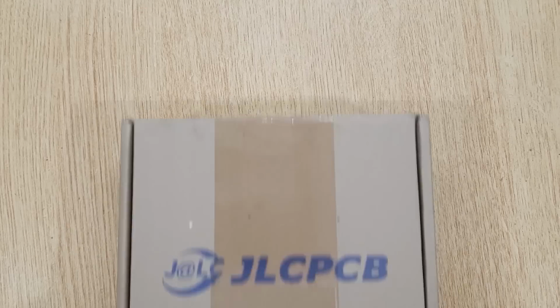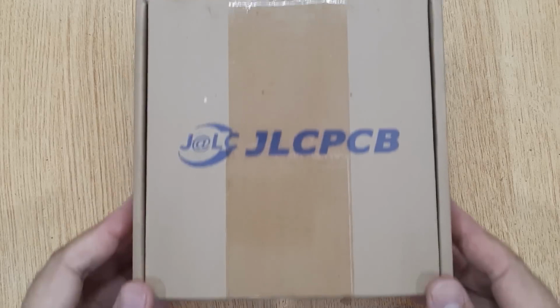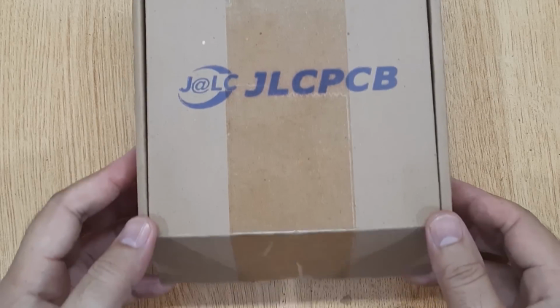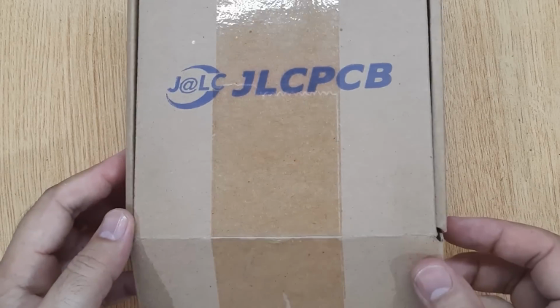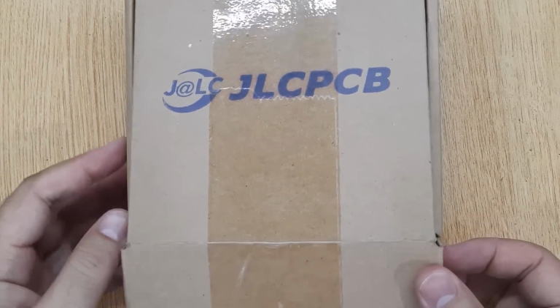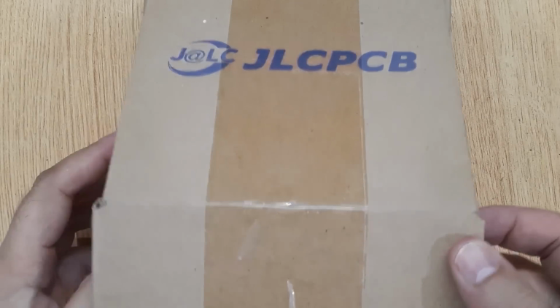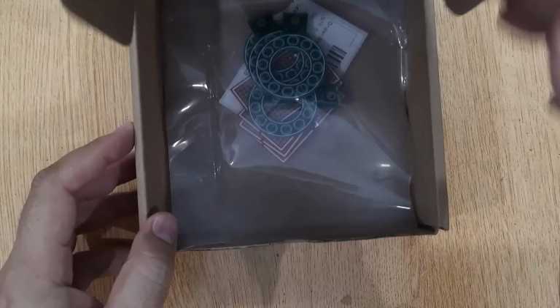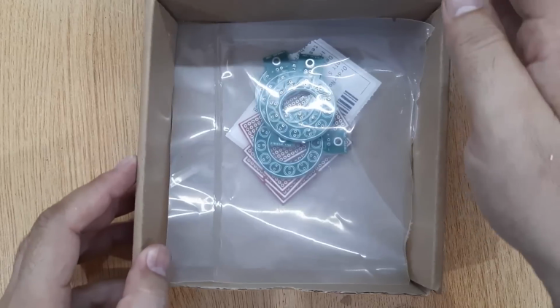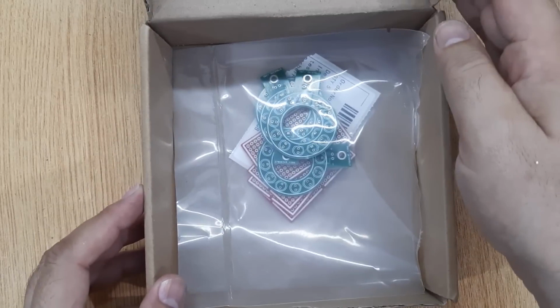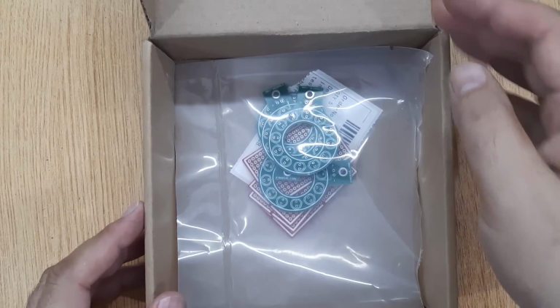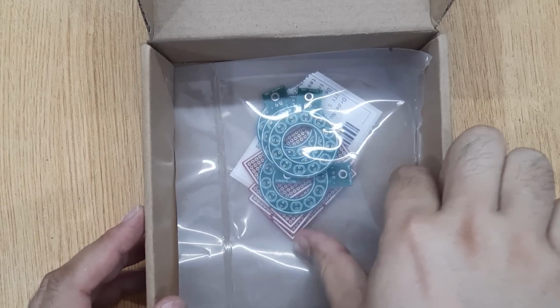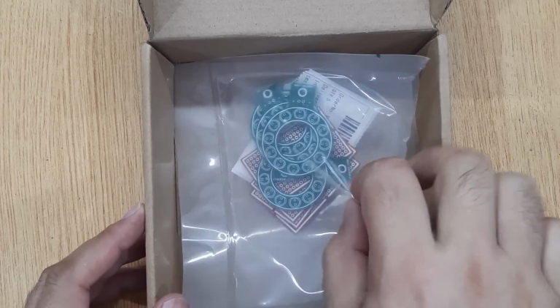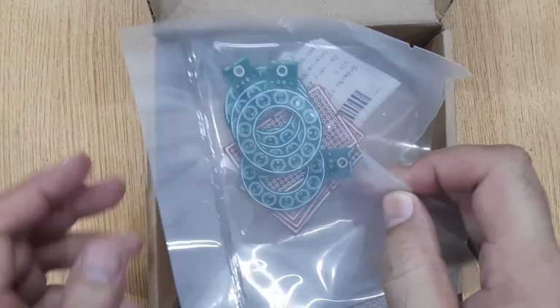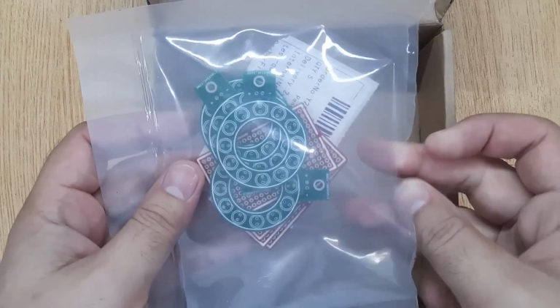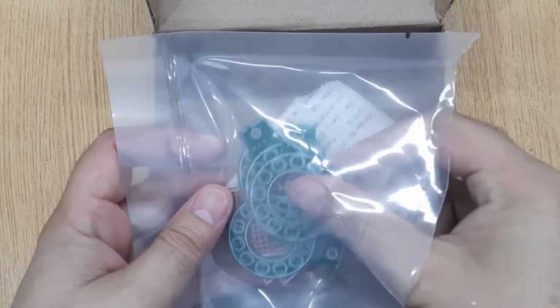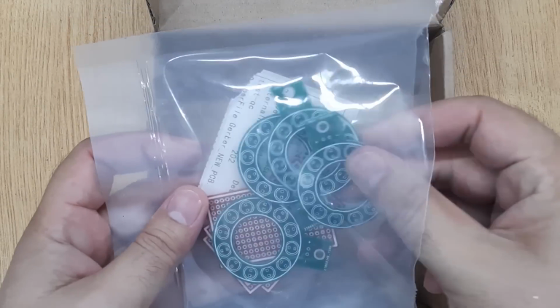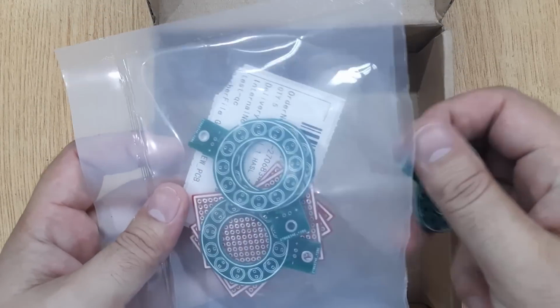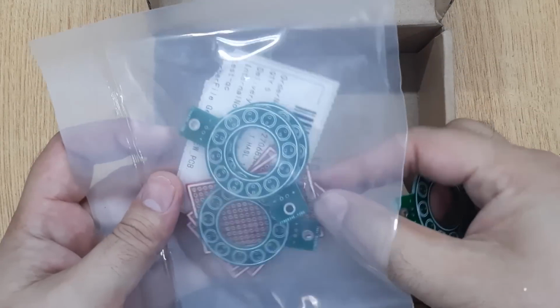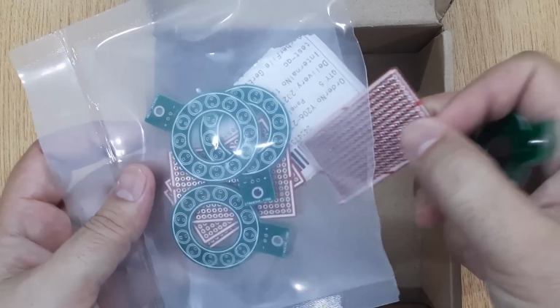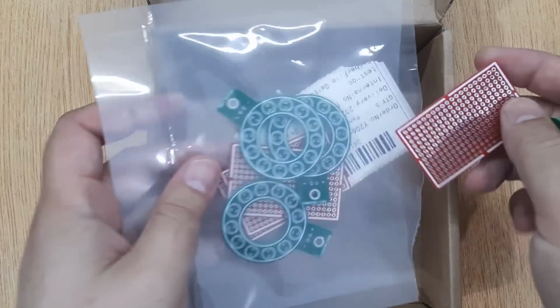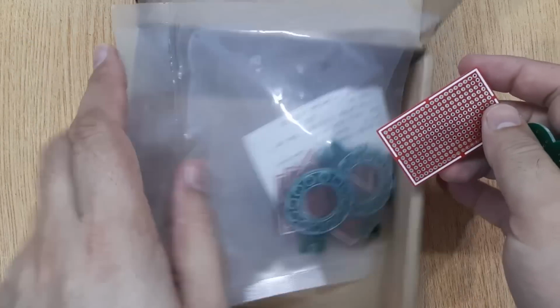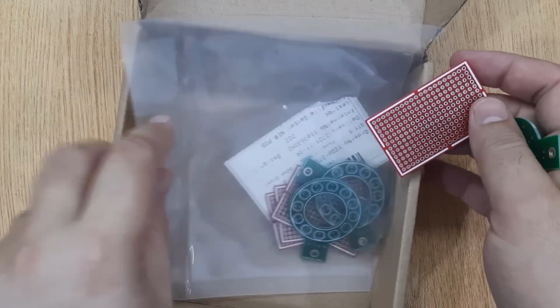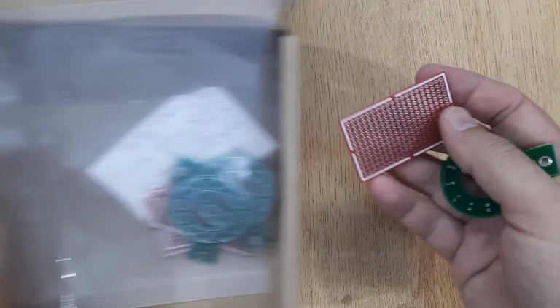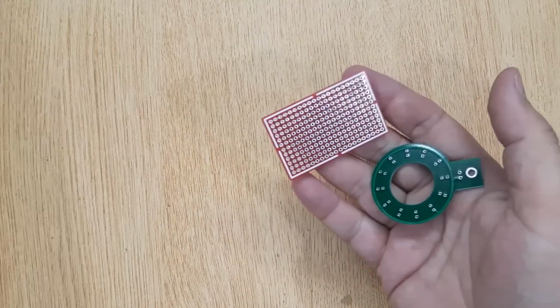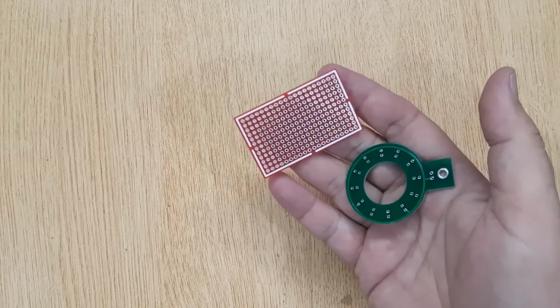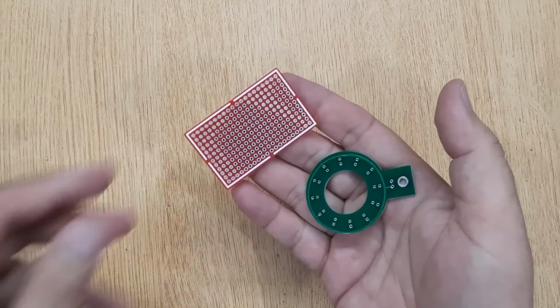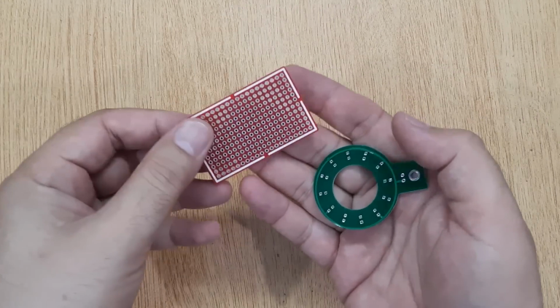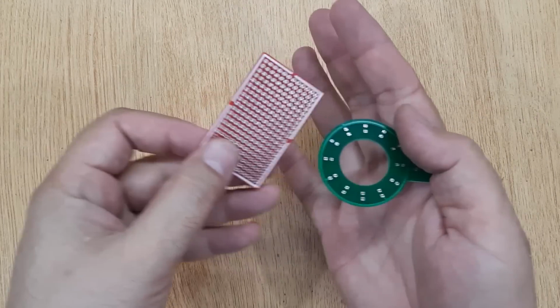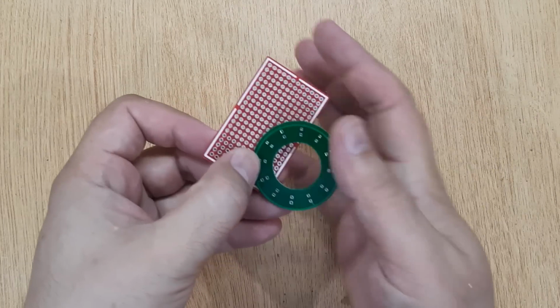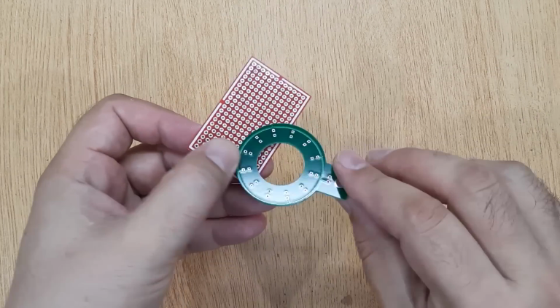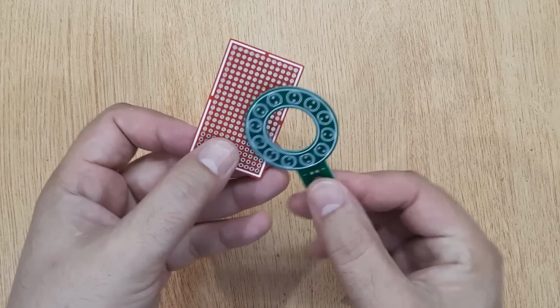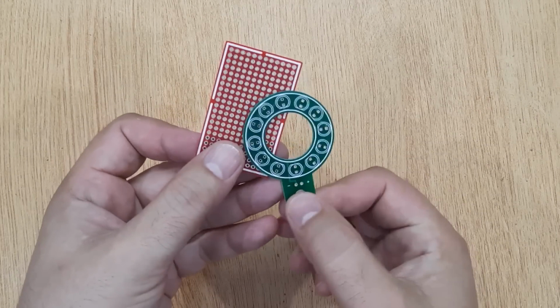You will also need a small piece of PCB. I have ordered these PCBs from jlcpcb.com. If you are interested, I will show you the complete ordering process at the end of this video.